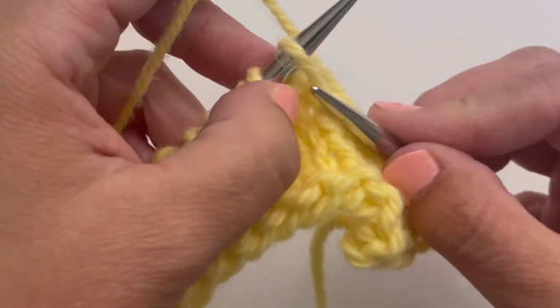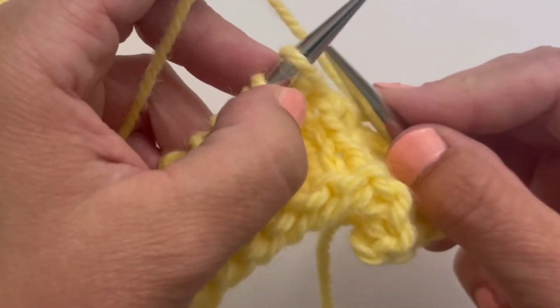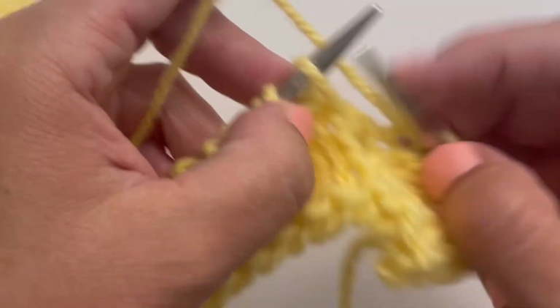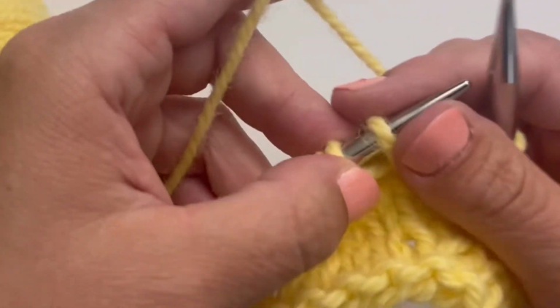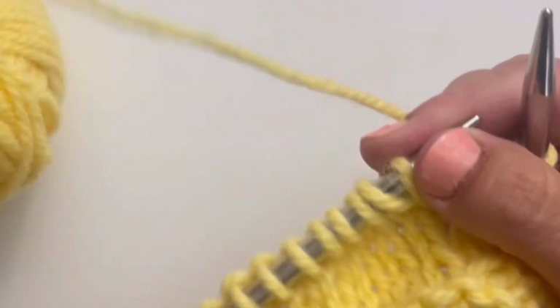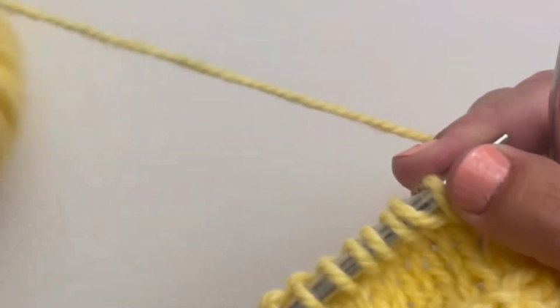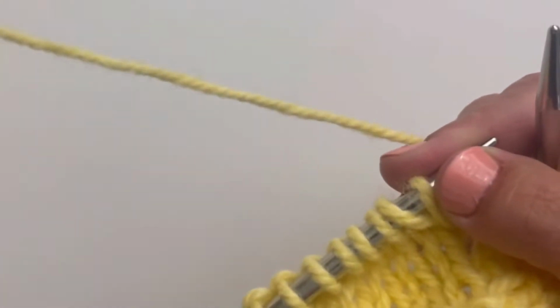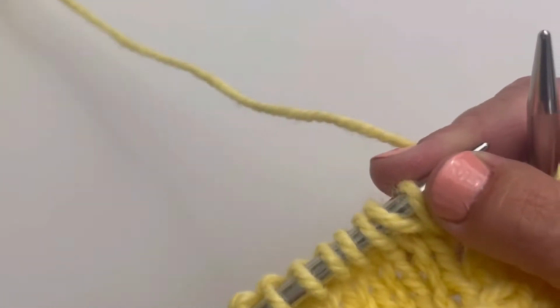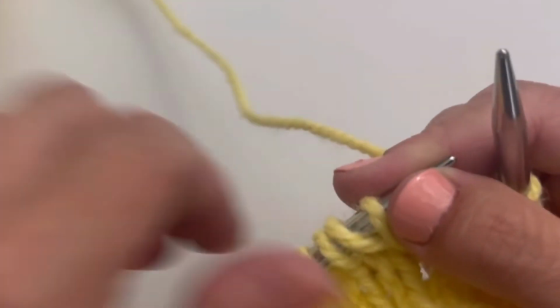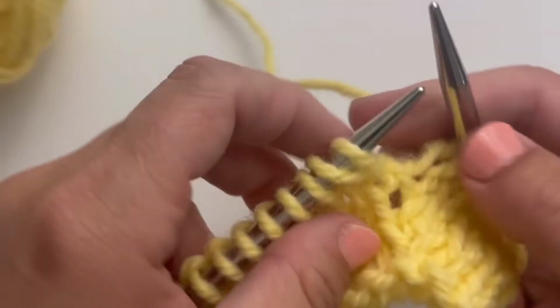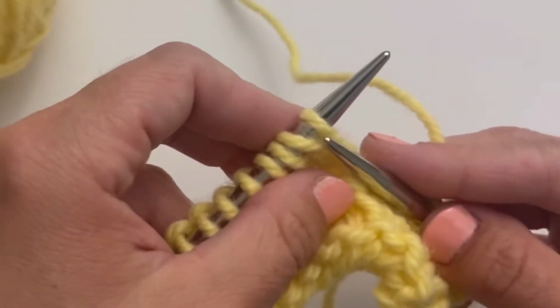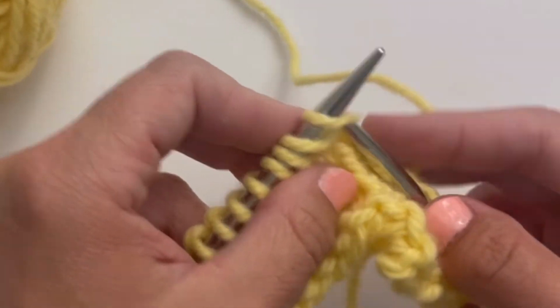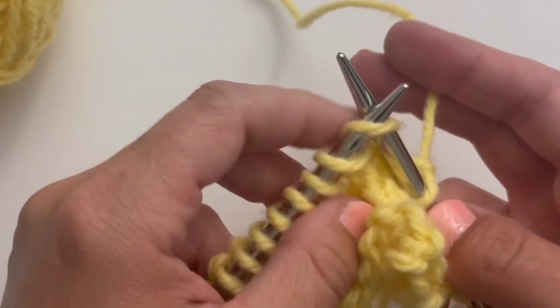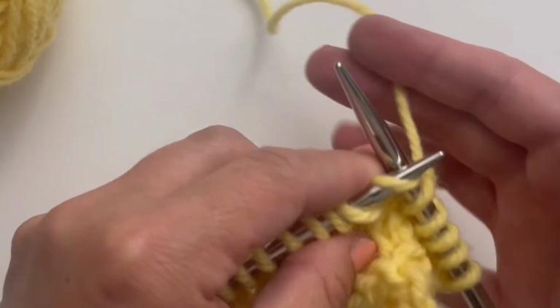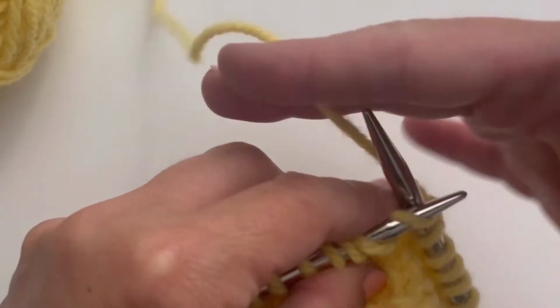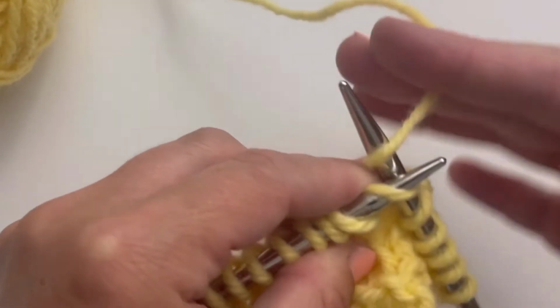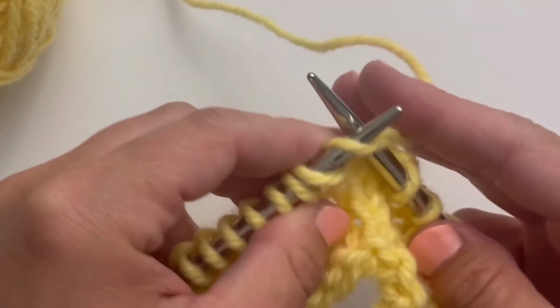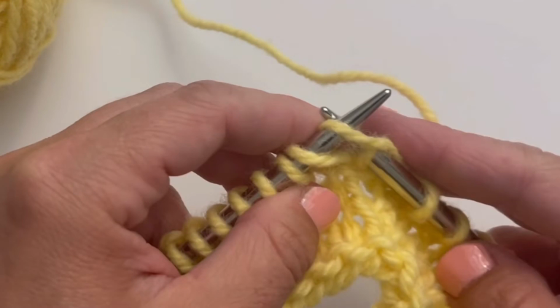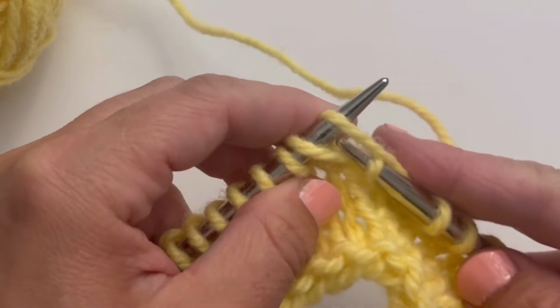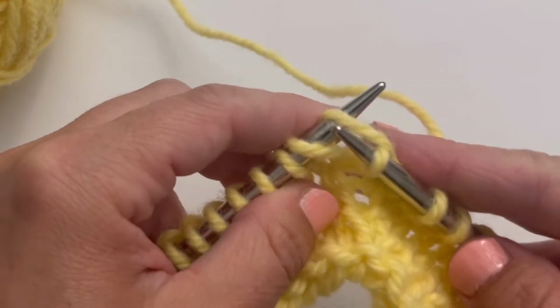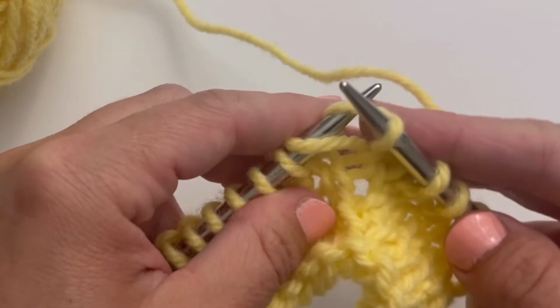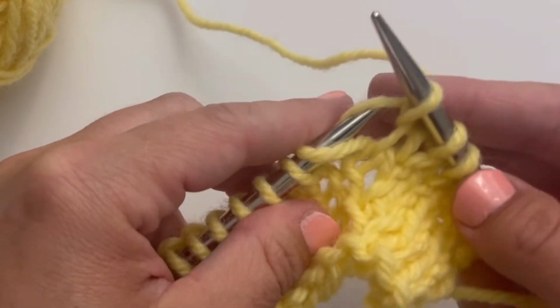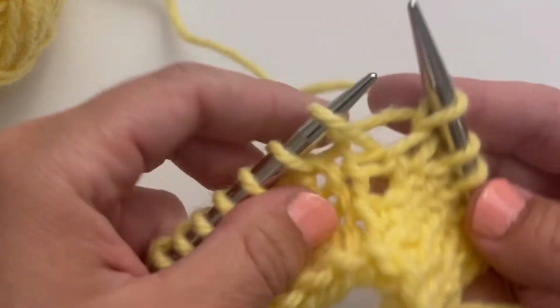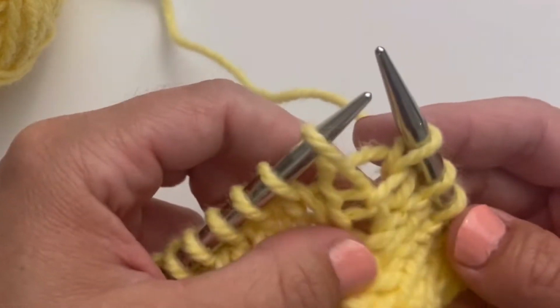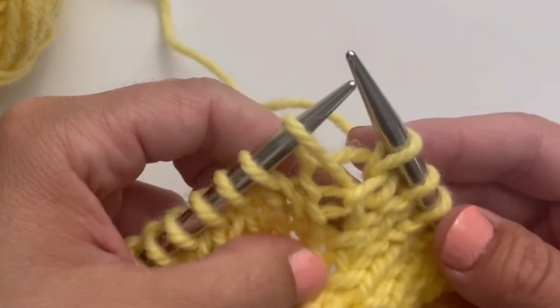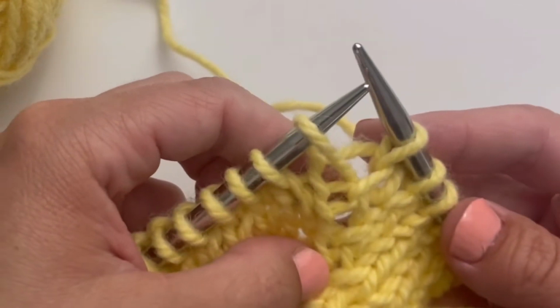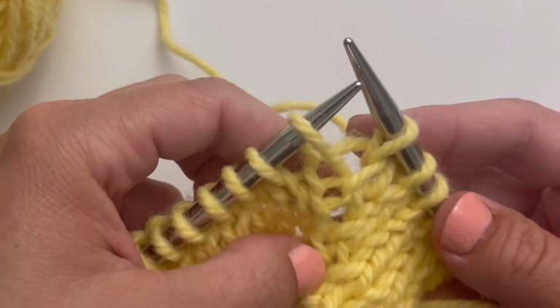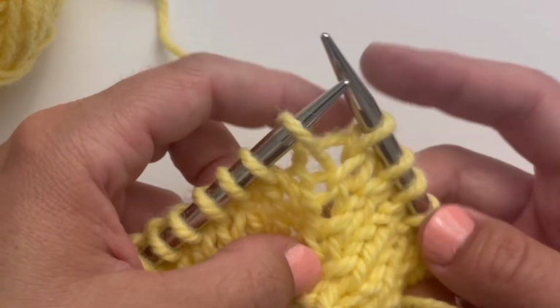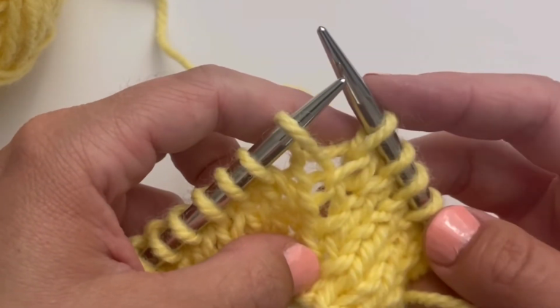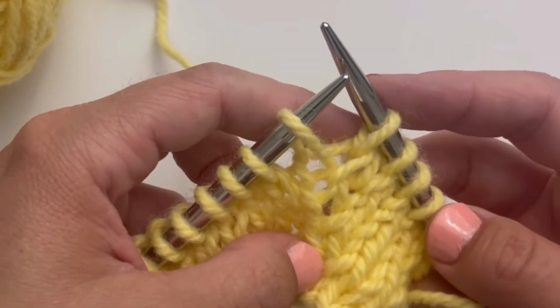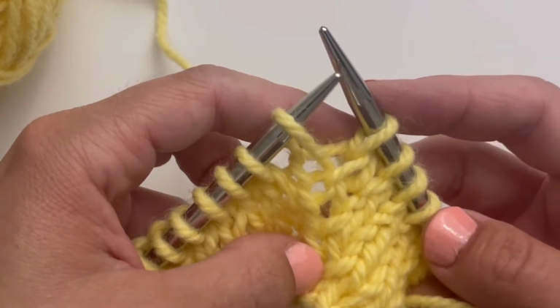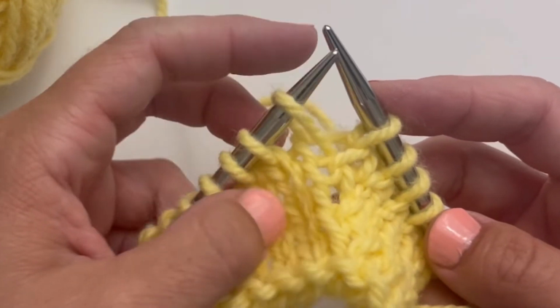Then, to work the right lifted increase, I'm going to knit through that strand that I just put on the needle, and that's it. That's the right lifted increase.